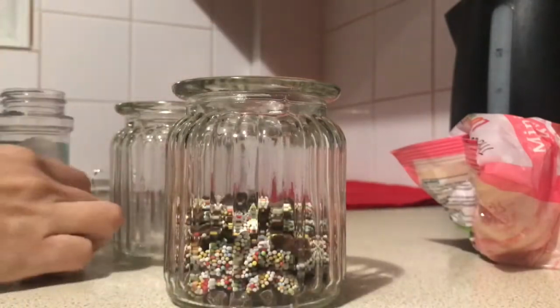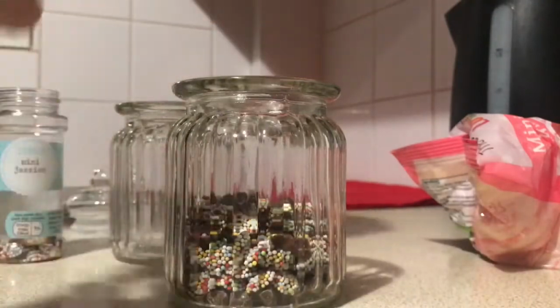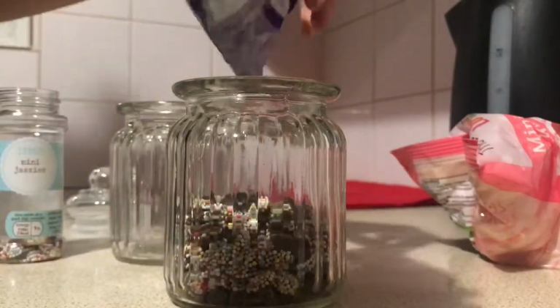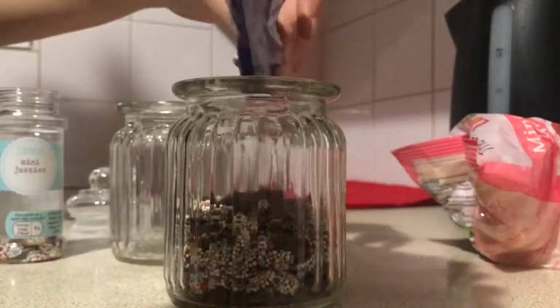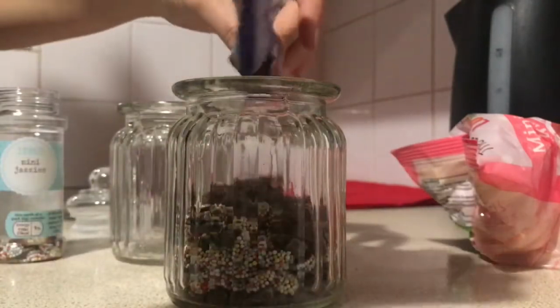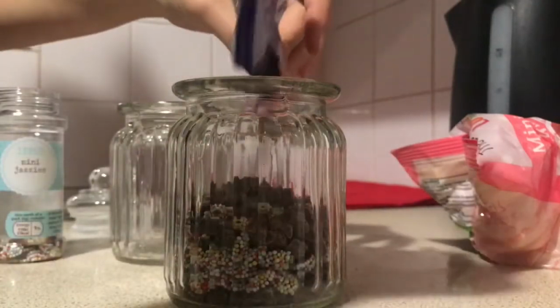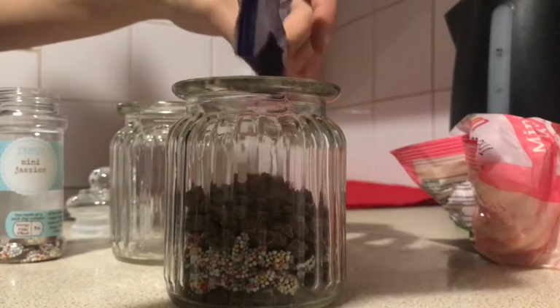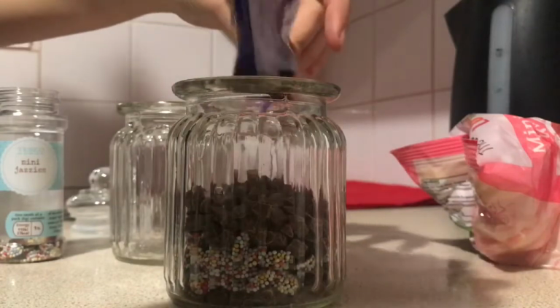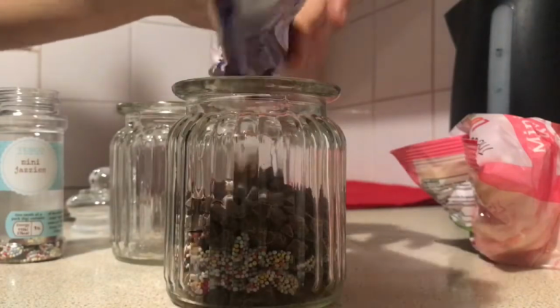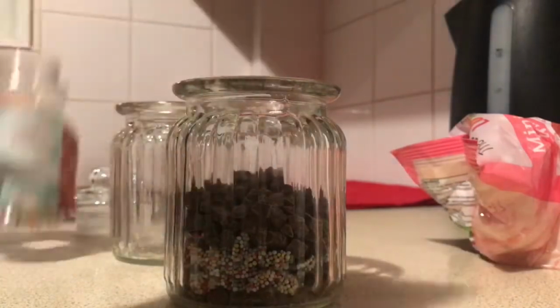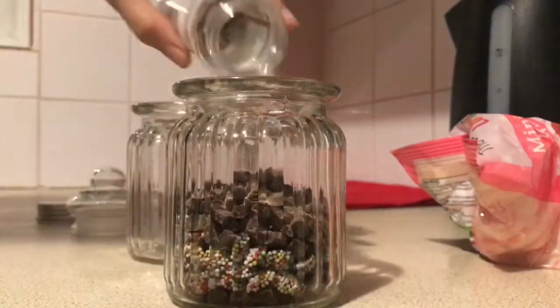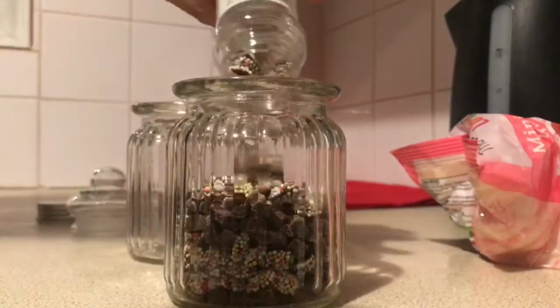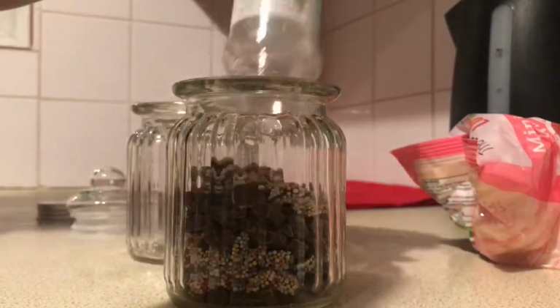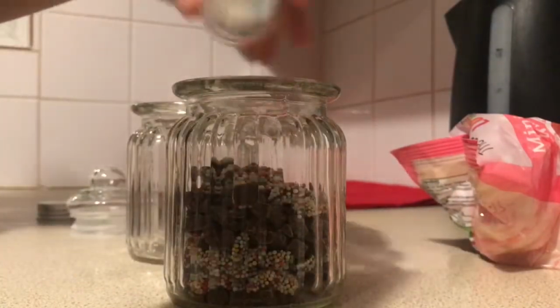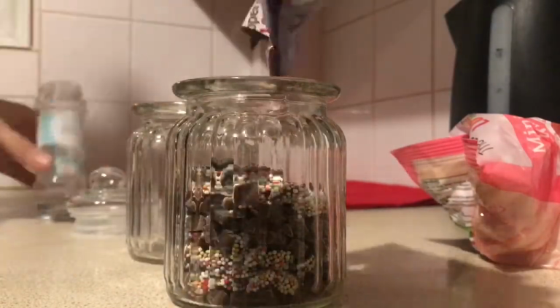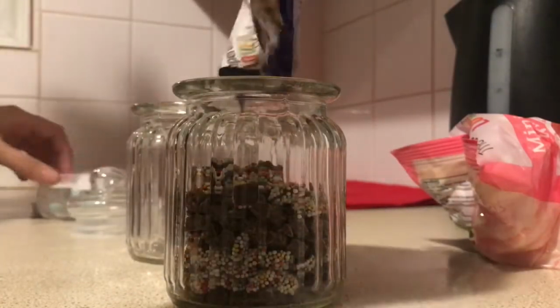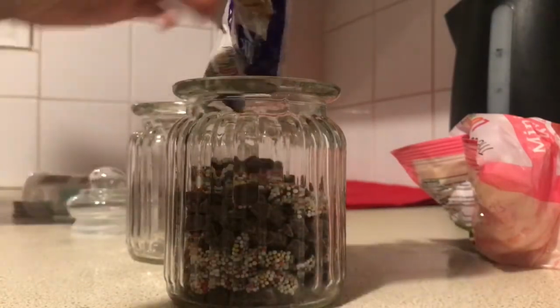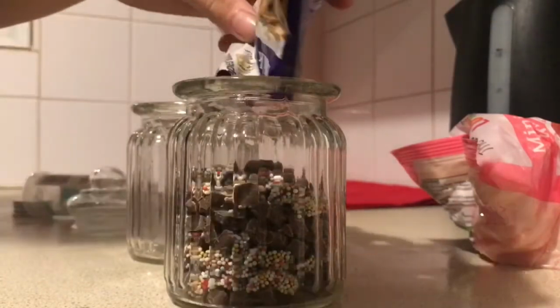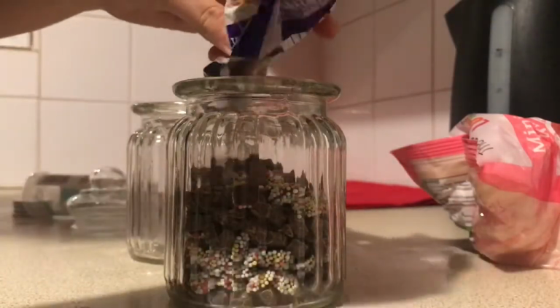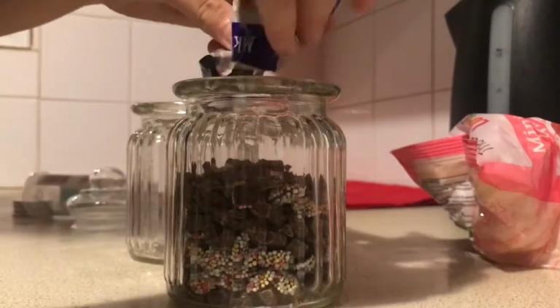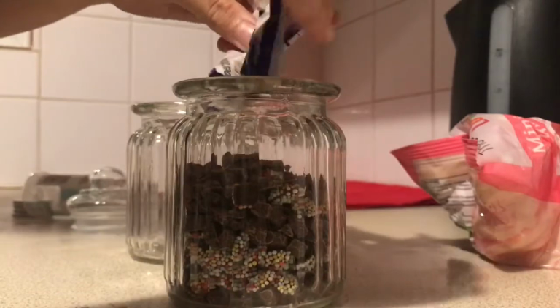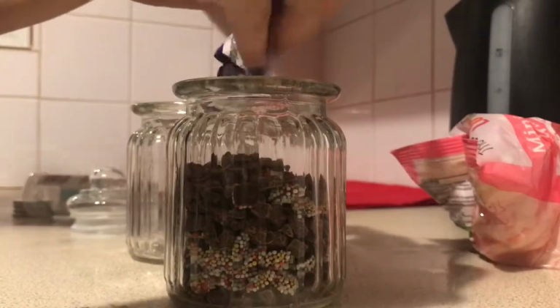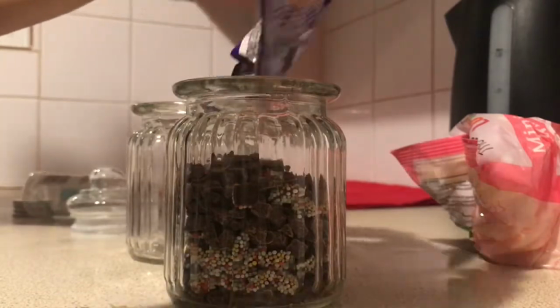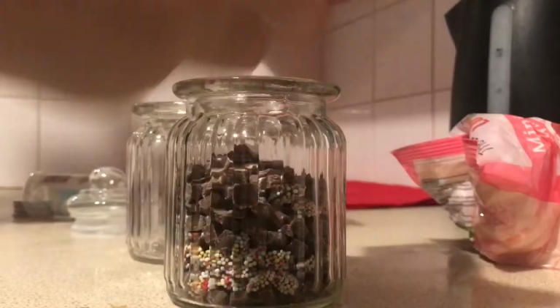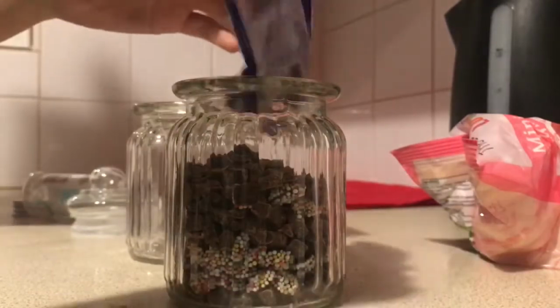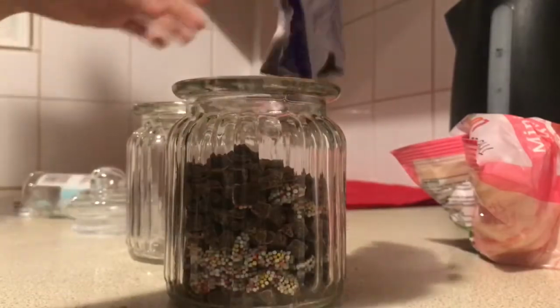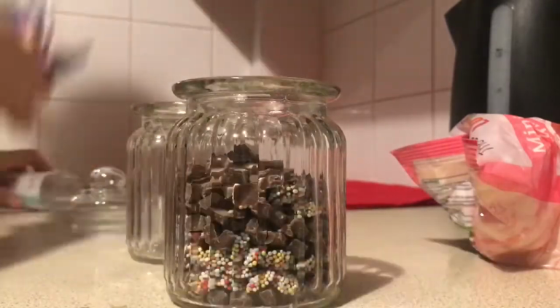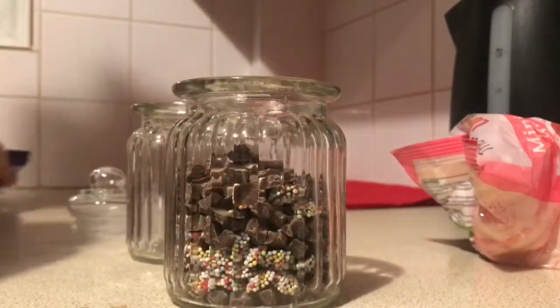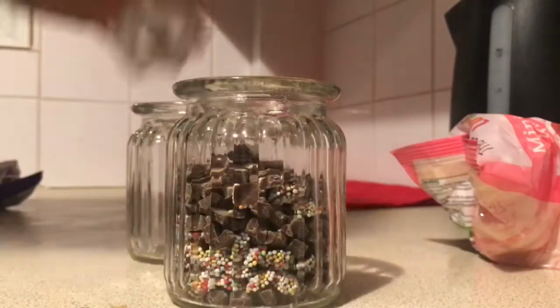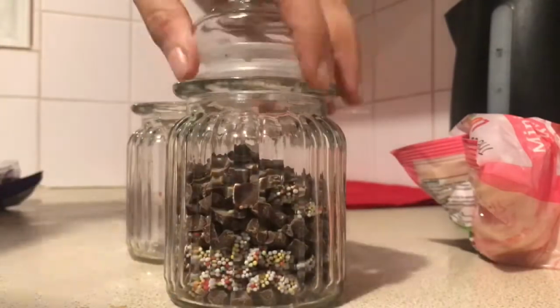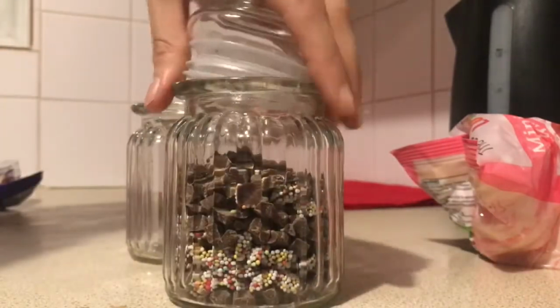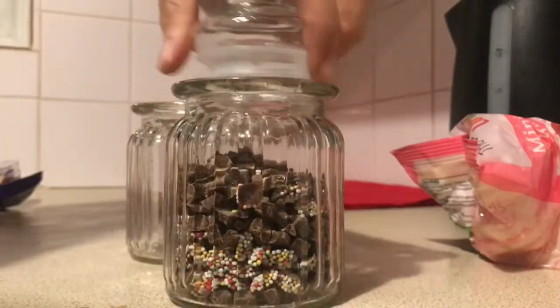These little mini ones are super cute so they will look really nice on hot chocolate. I'm just going to mix and match so that it's nice and stripey inside the jar when it's on display, and empty all those packets in.